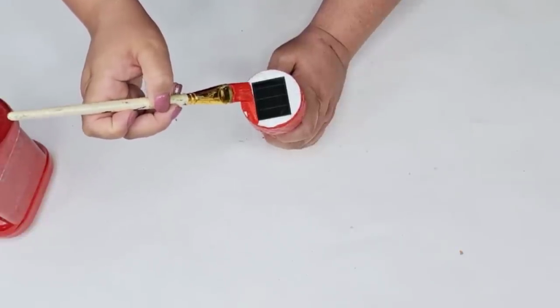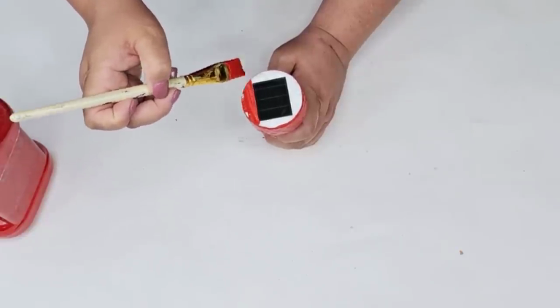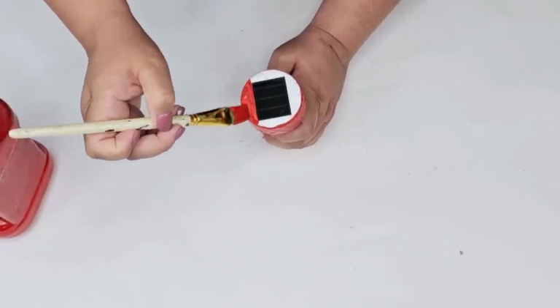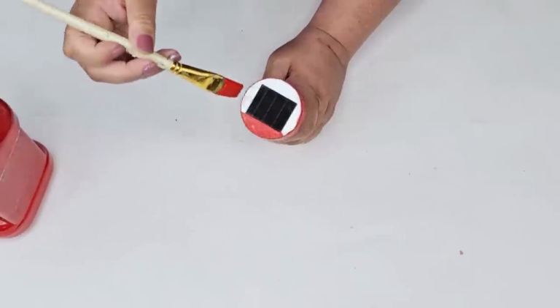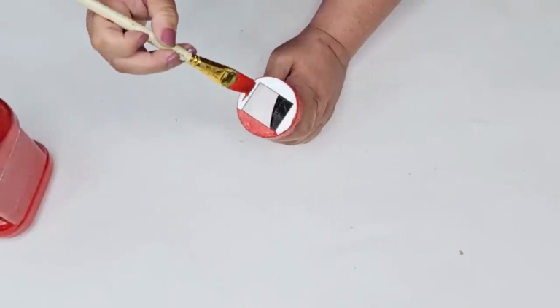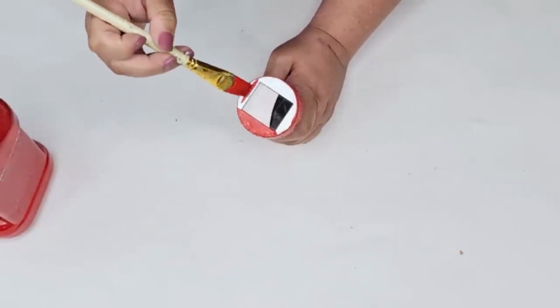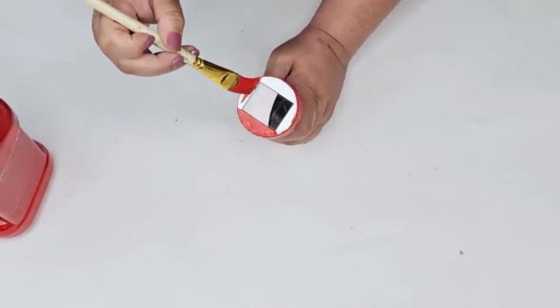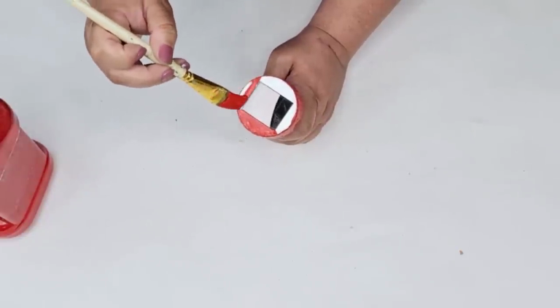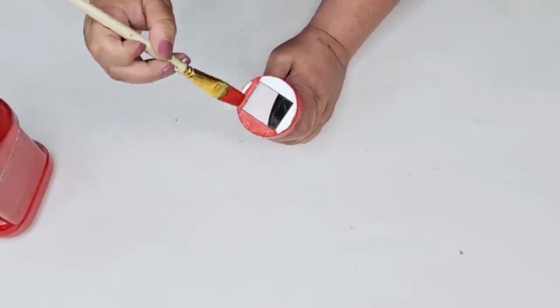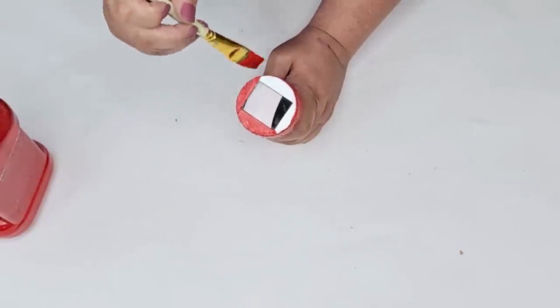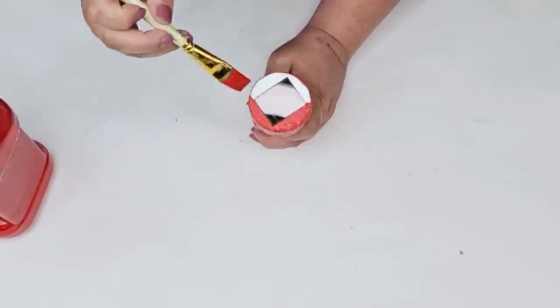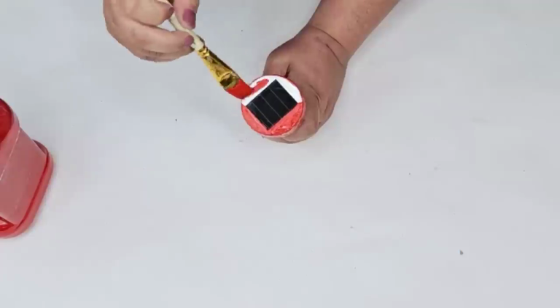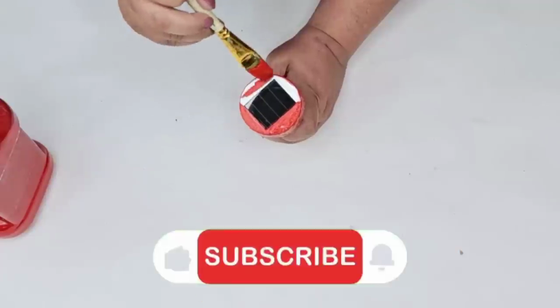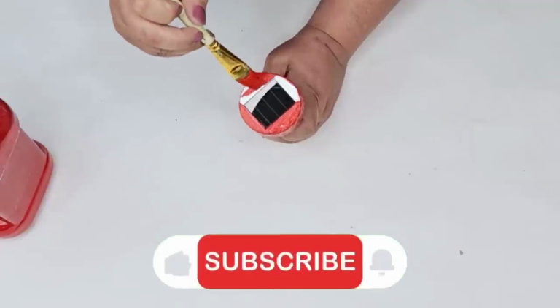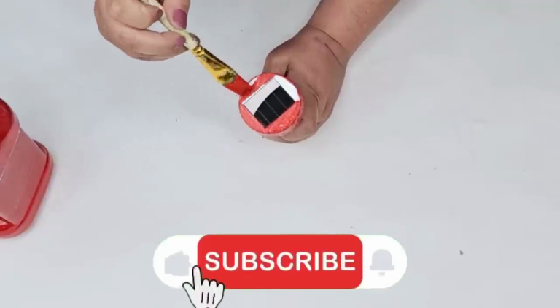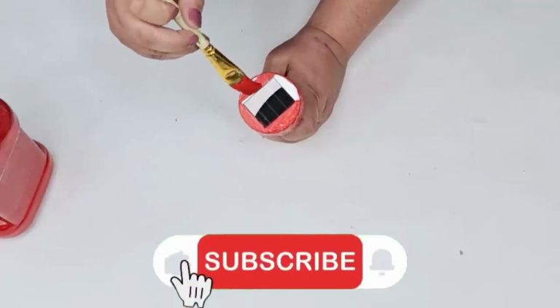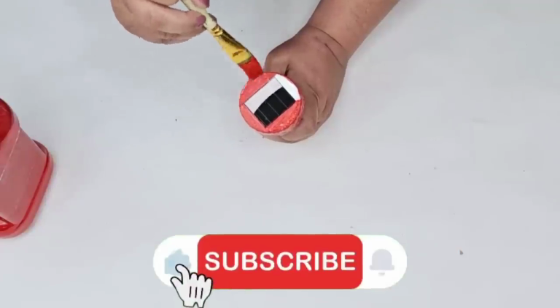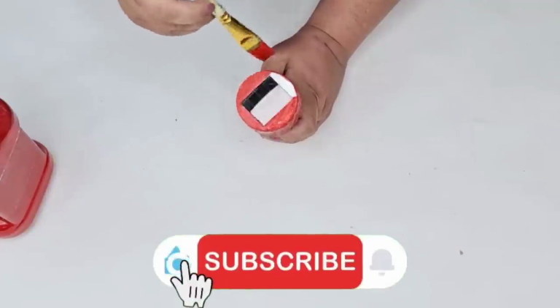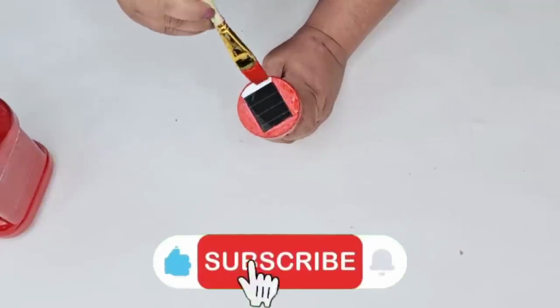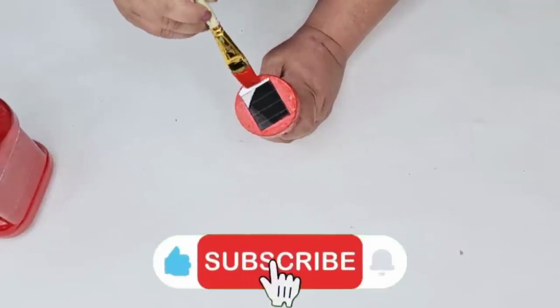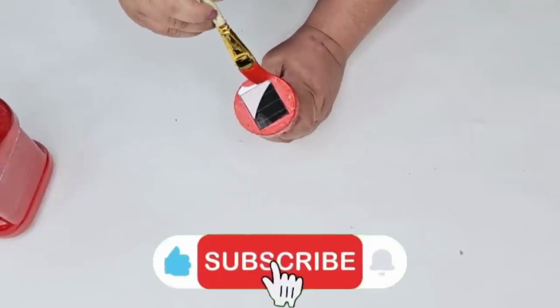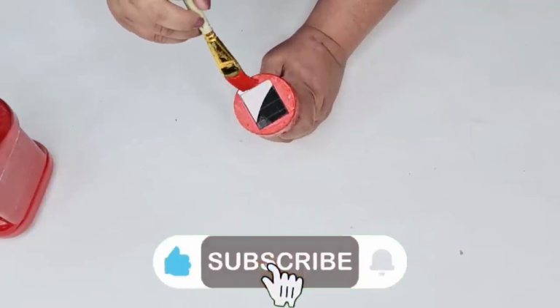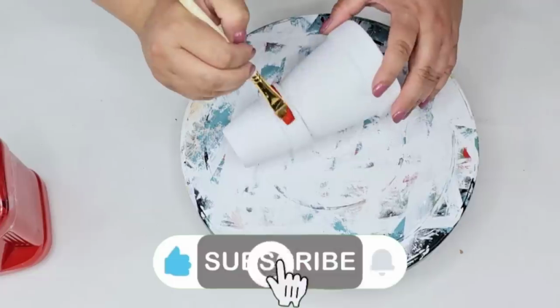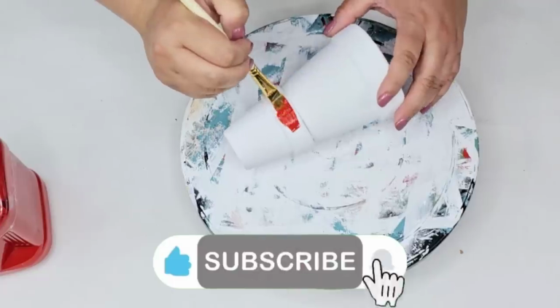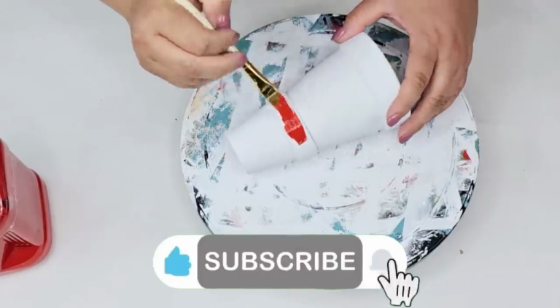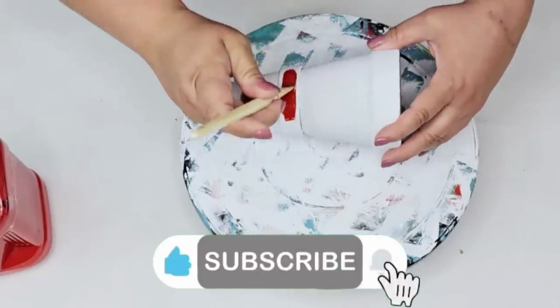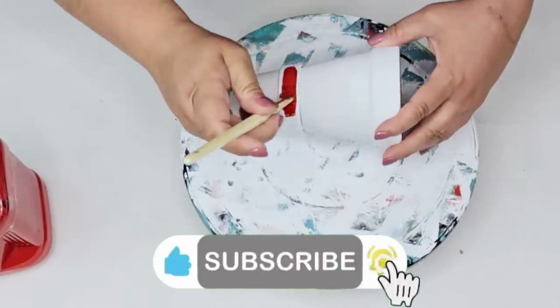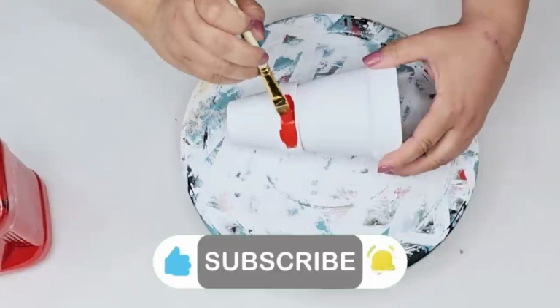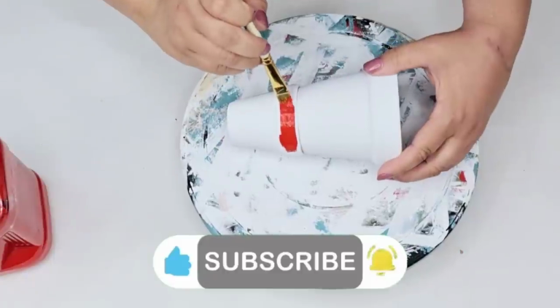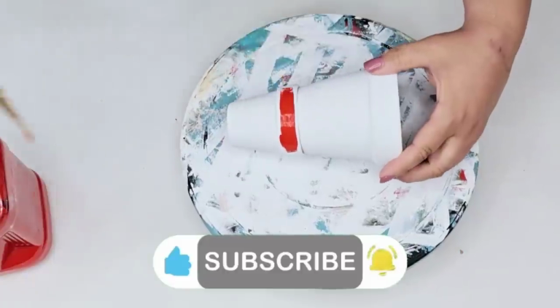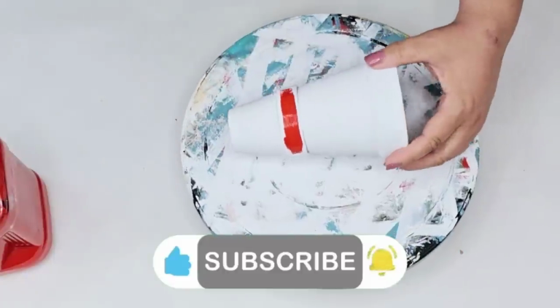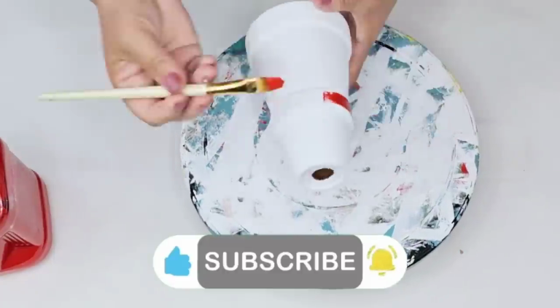If you are returning, welcome back. And if this is your first time visiting, welcome — I hope you consider joining our YouTube family. Make sure you are subscribed and hit that notification bell so you don't miss any of my uploads.